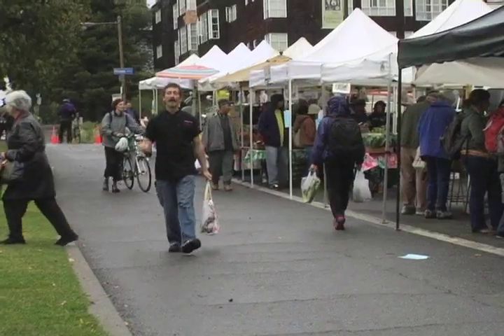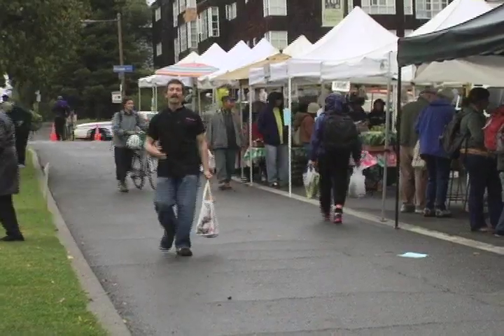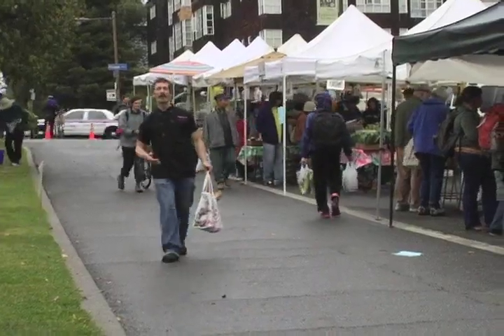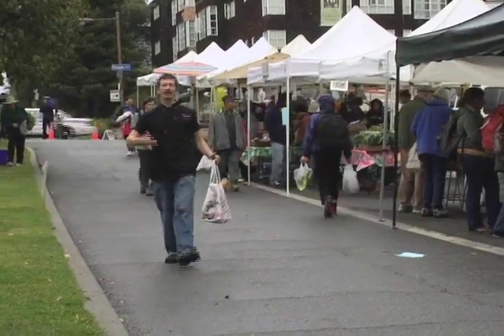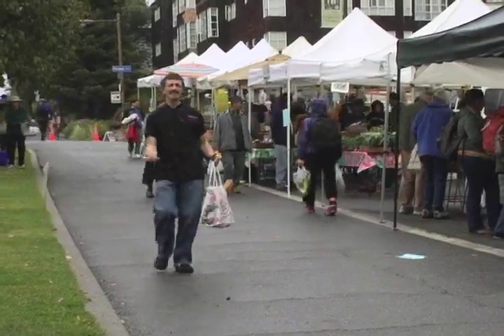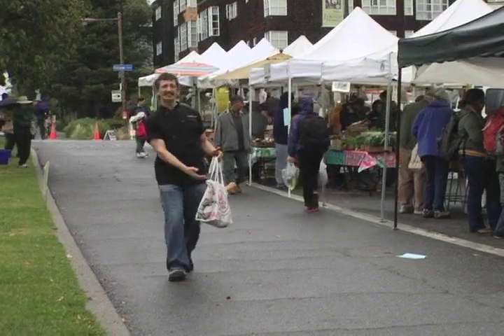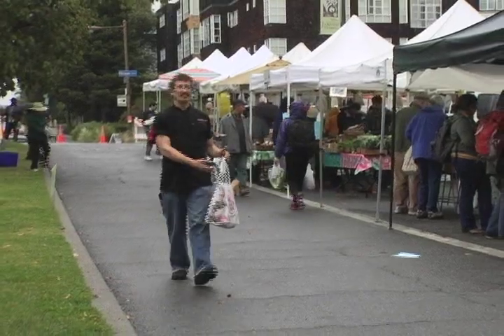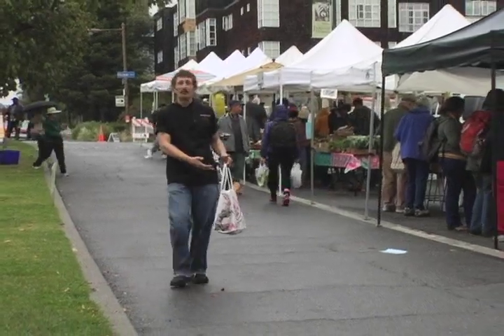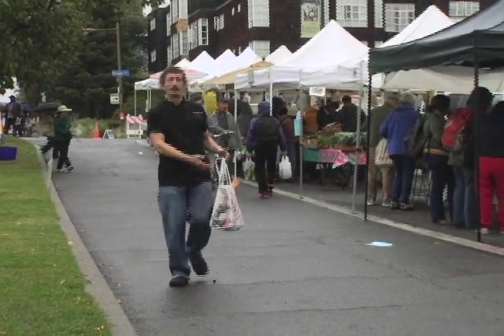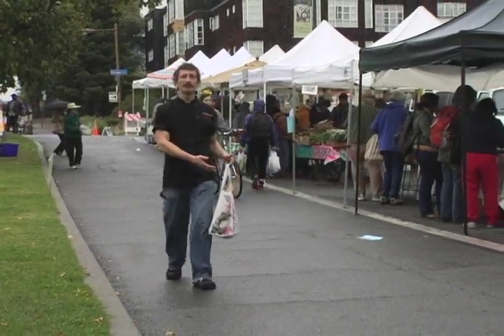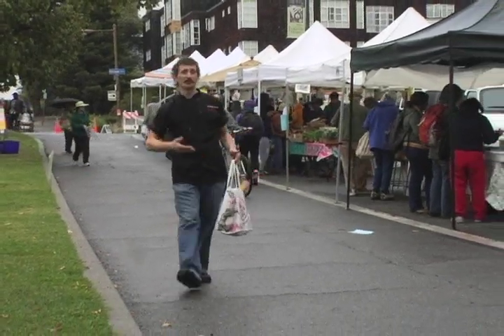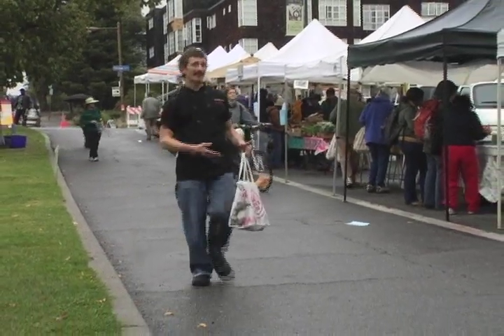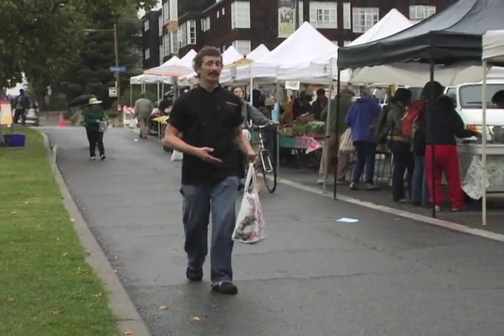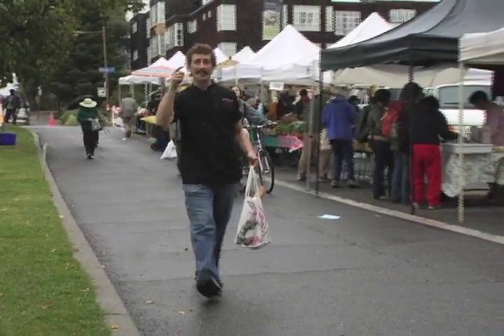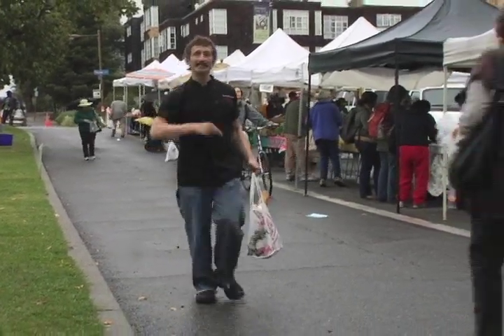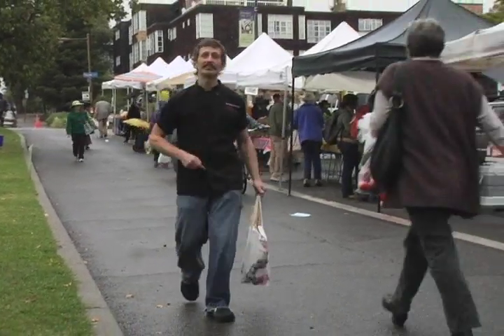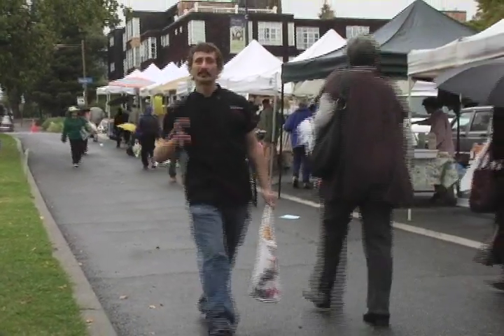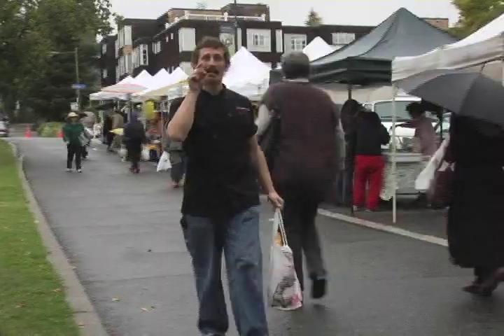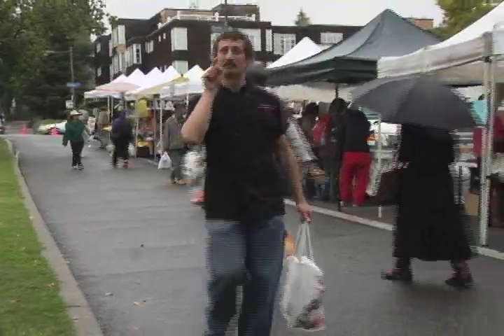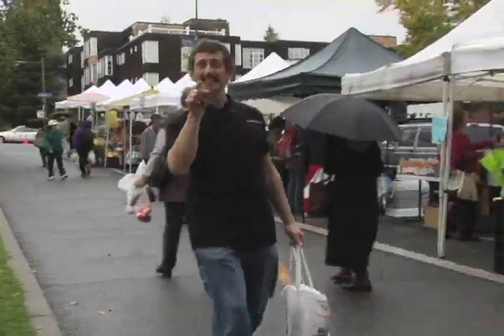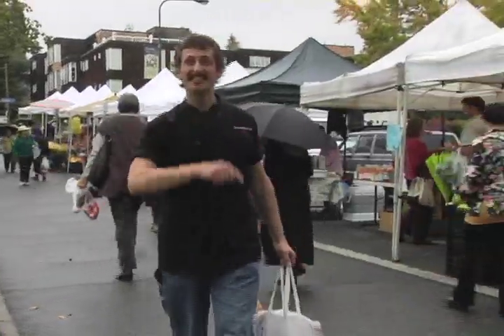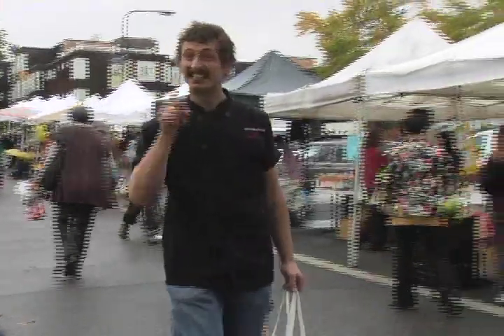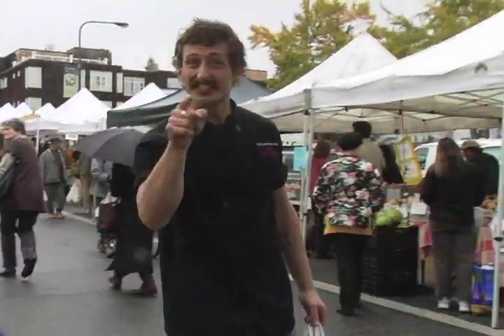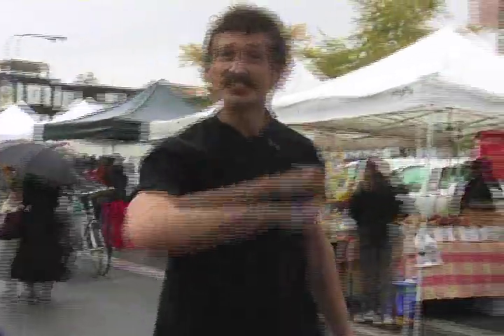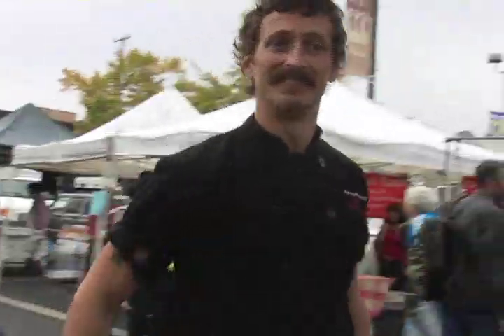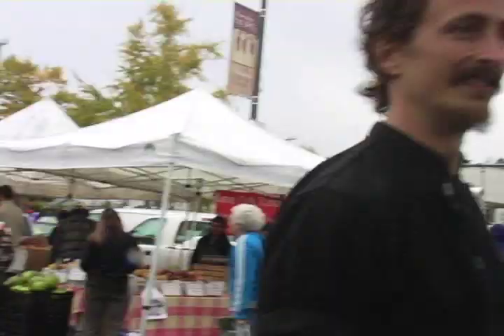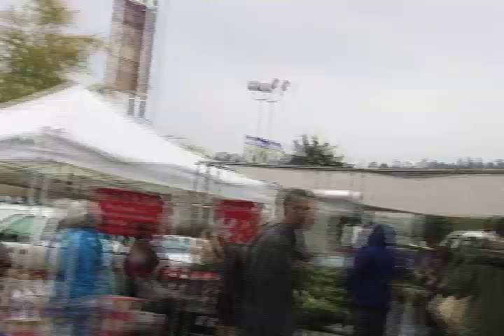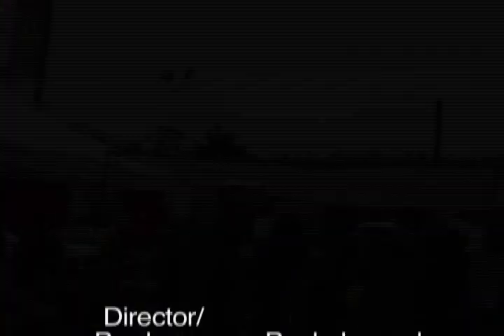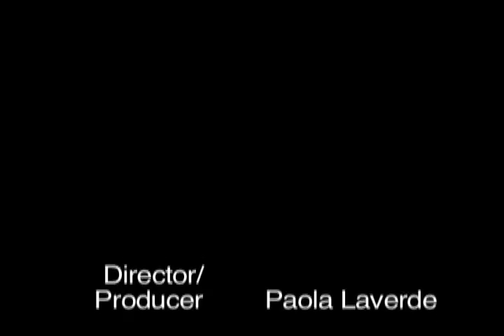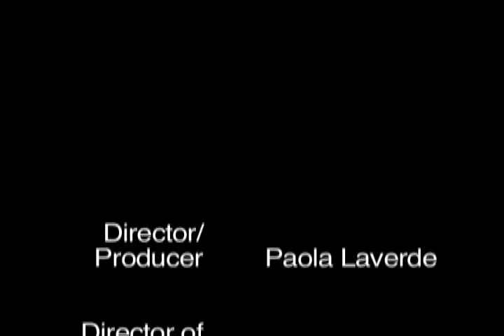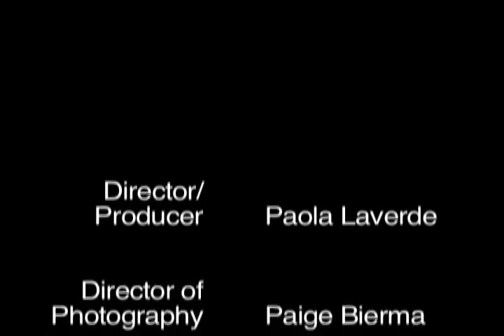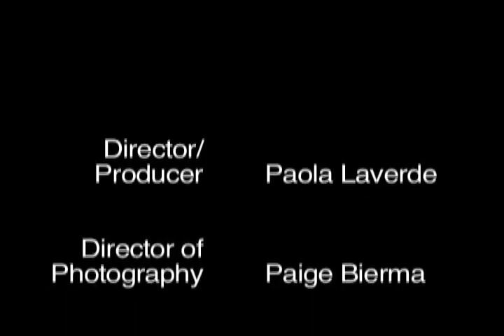Now I have all my fantastic locally produced and sourced products. Let's head back to the kitchen so I can show you how to make some quick, easy, and delicious dishes.